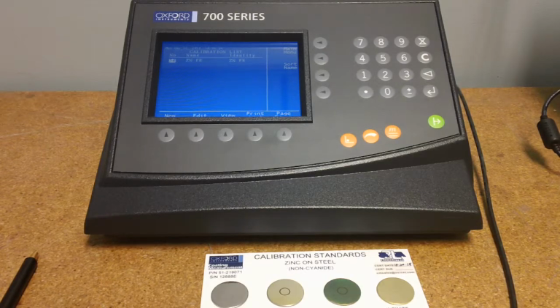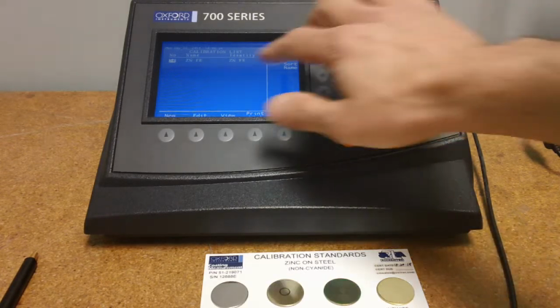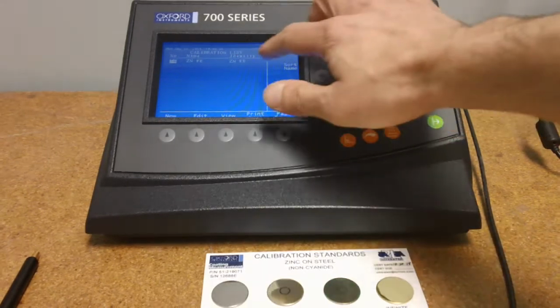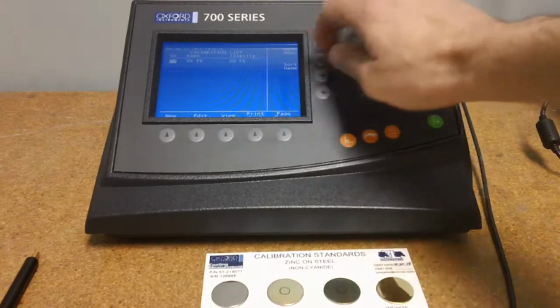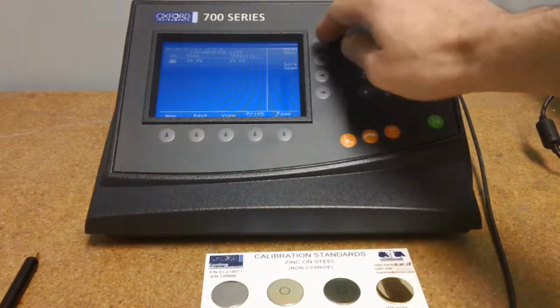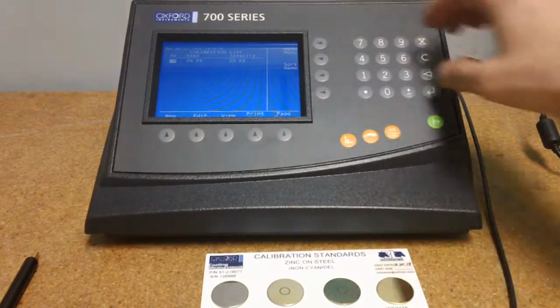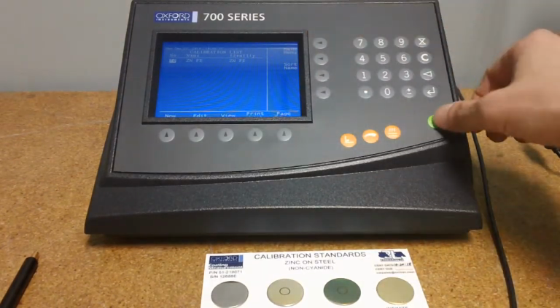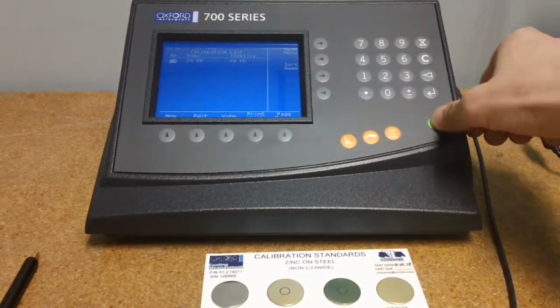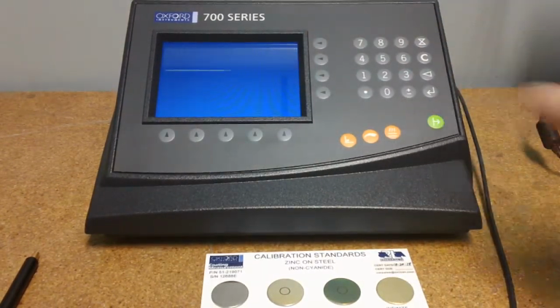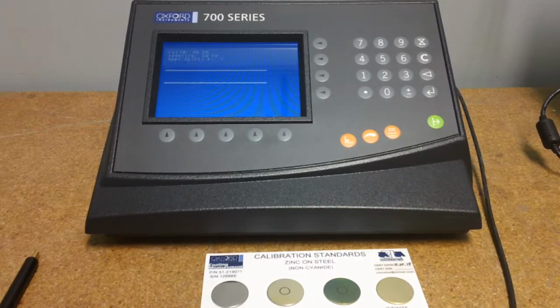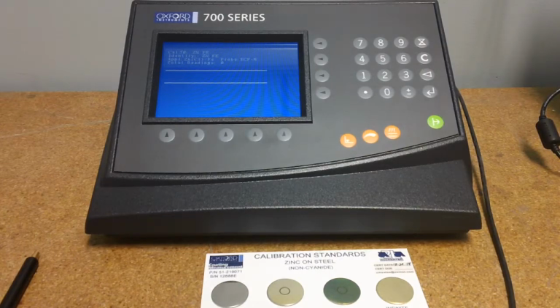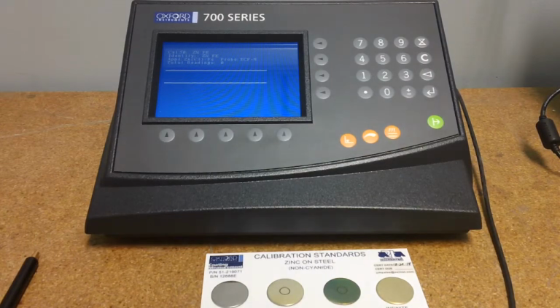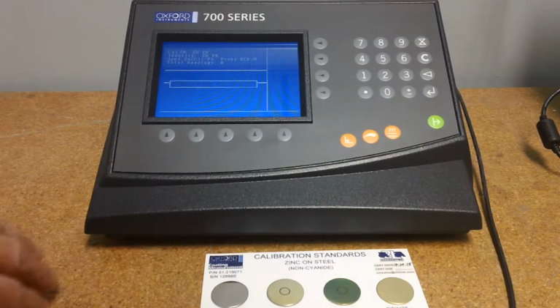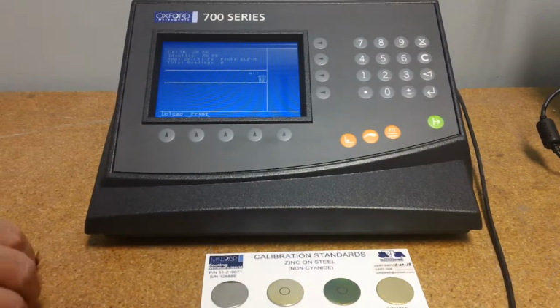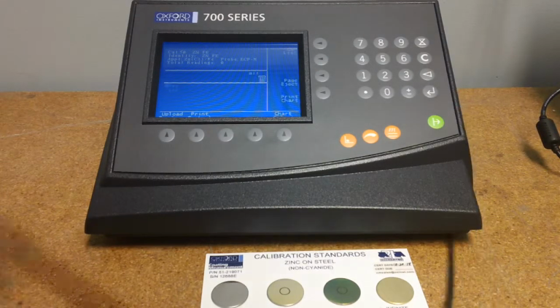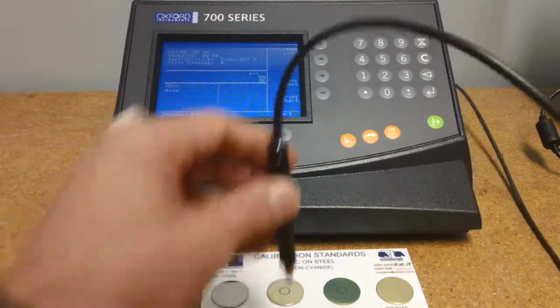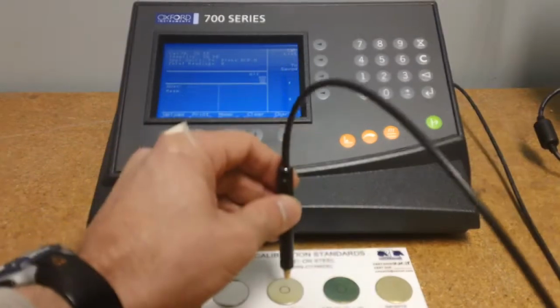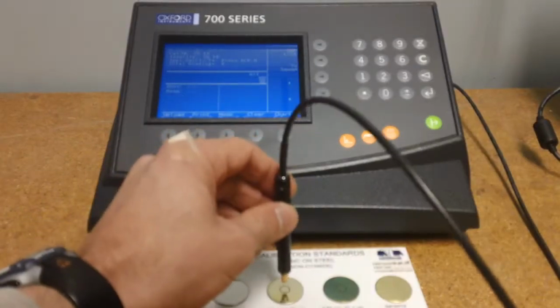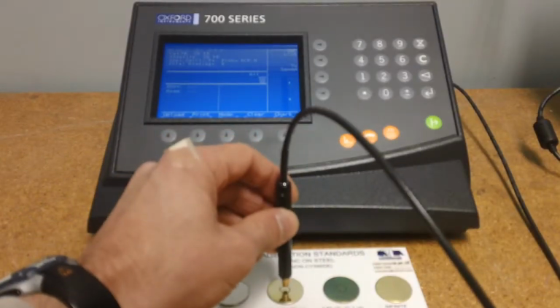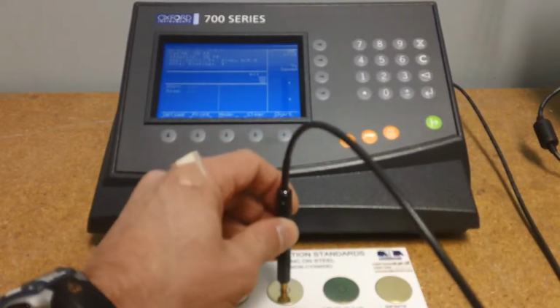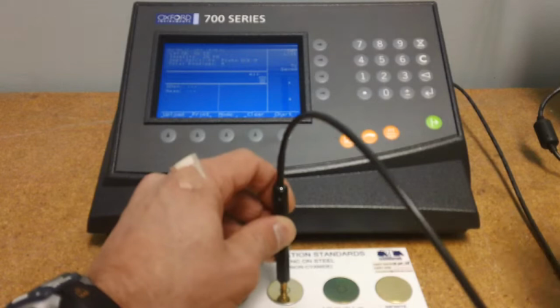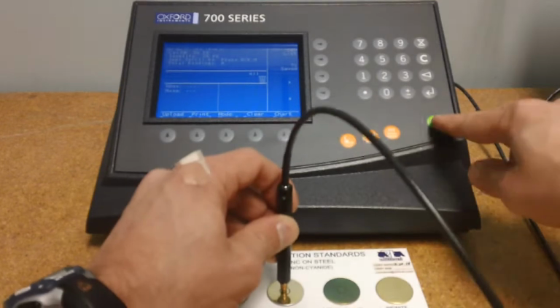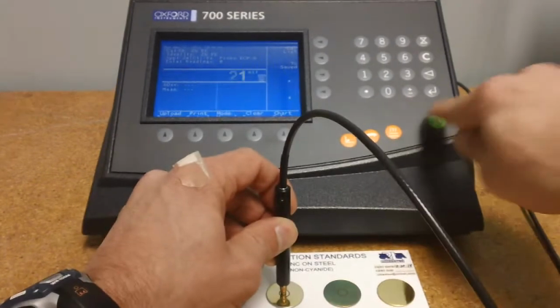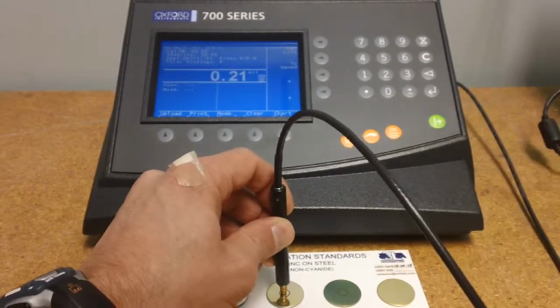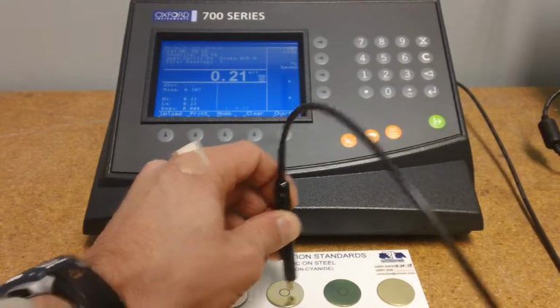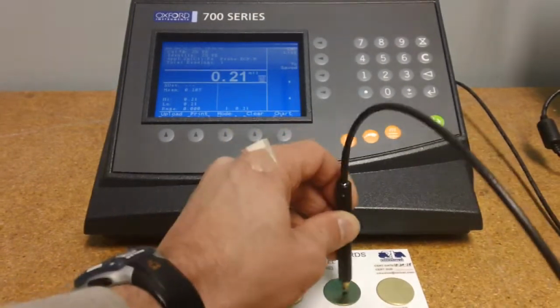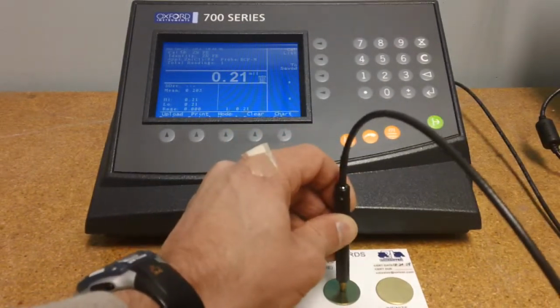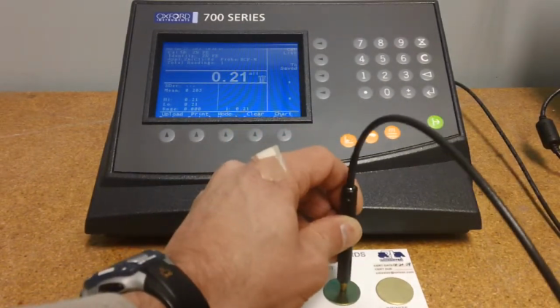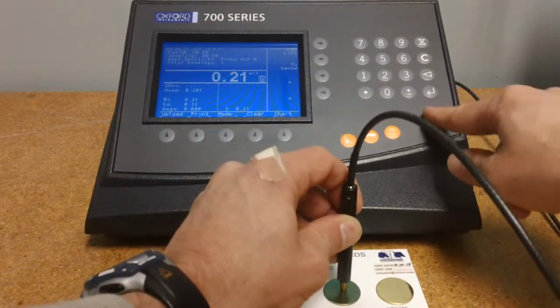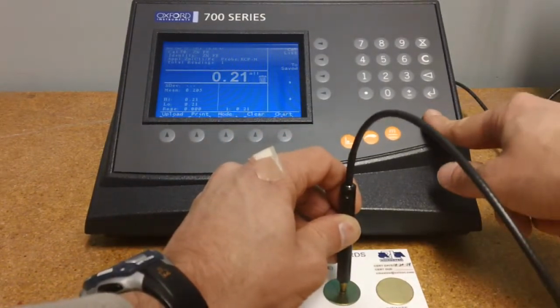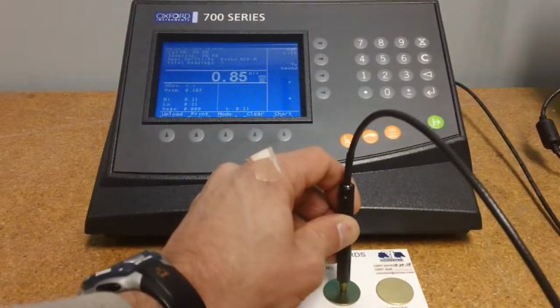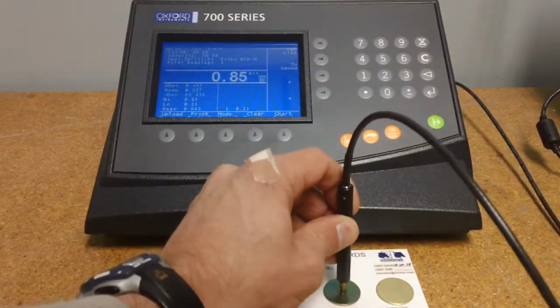We've already got this set up for a zinc over iron application and we're going to run a couple quick measurements. Simply press the probe down, take your reading. Next reading.